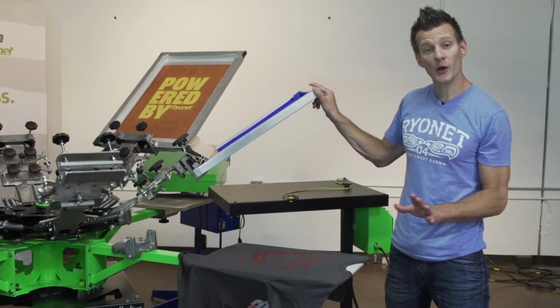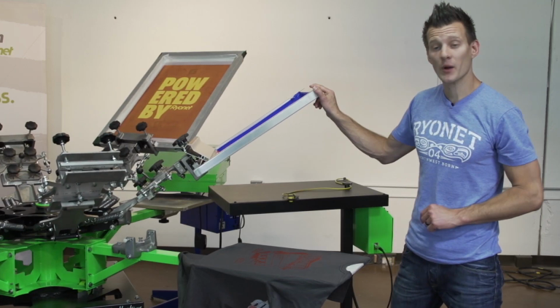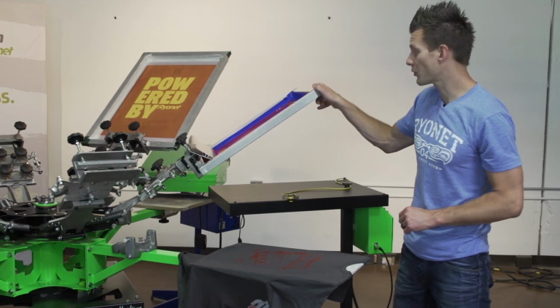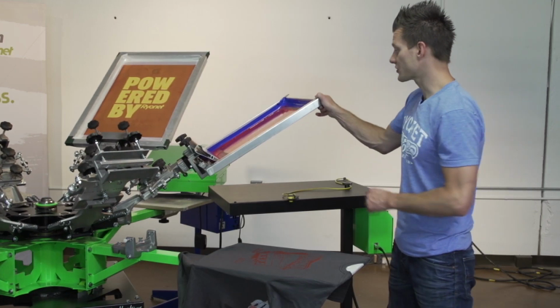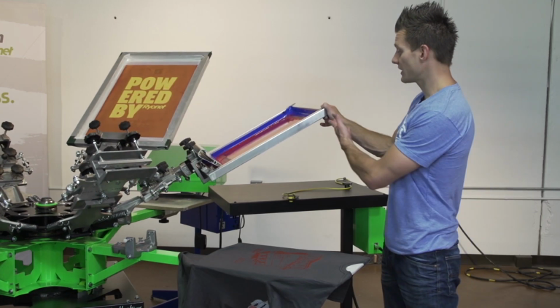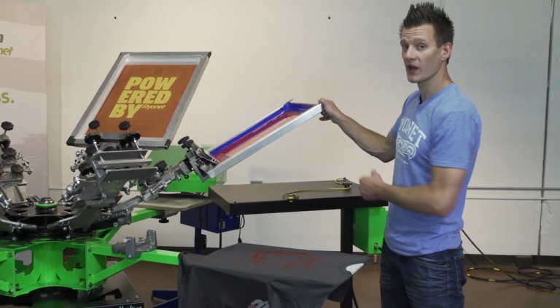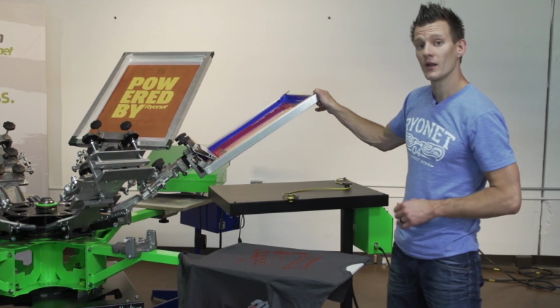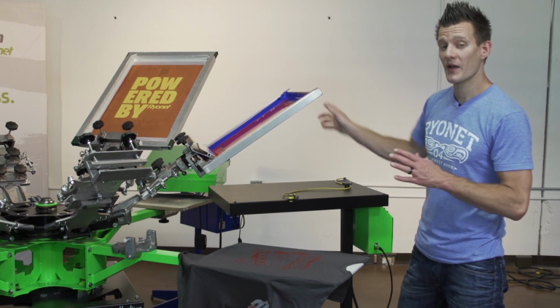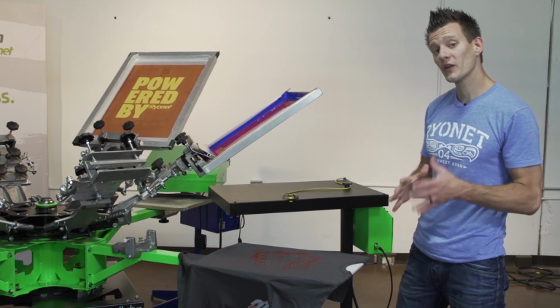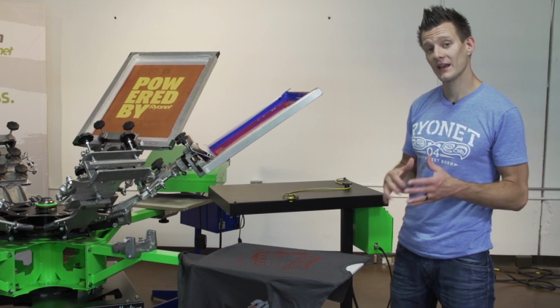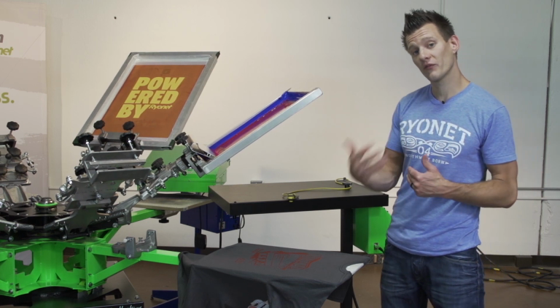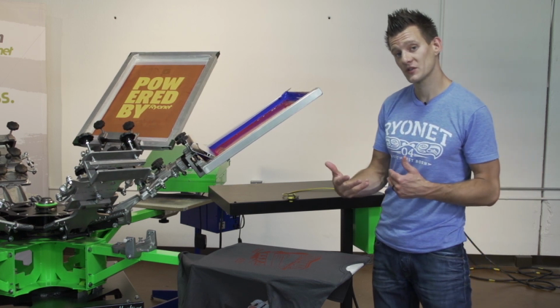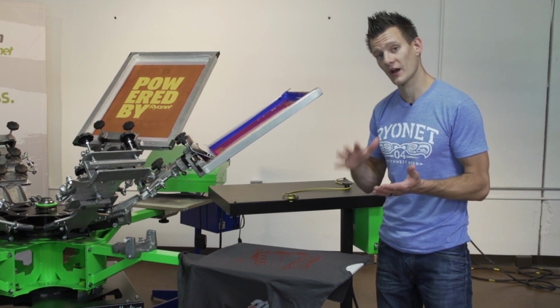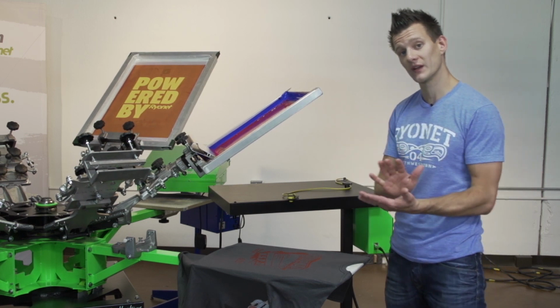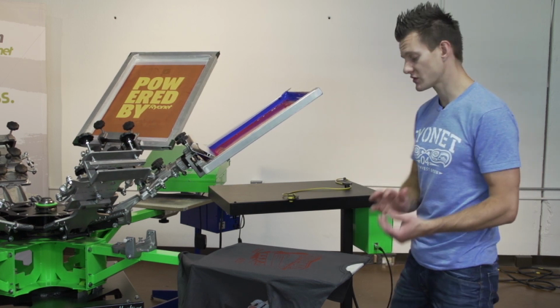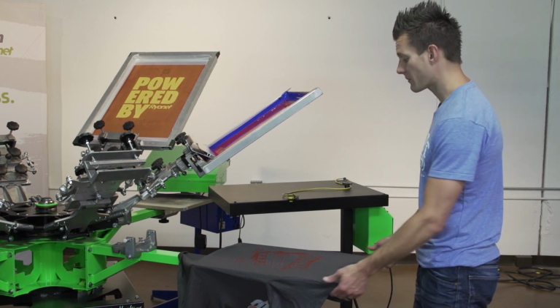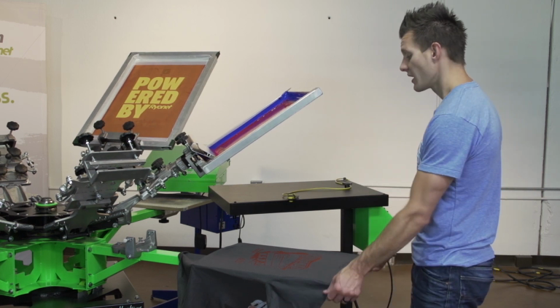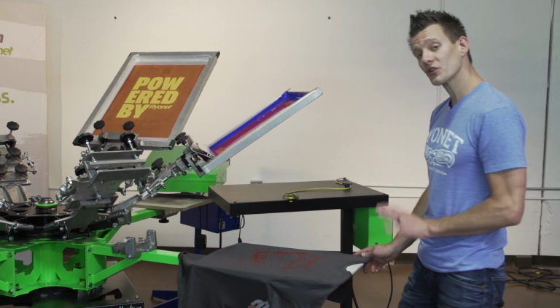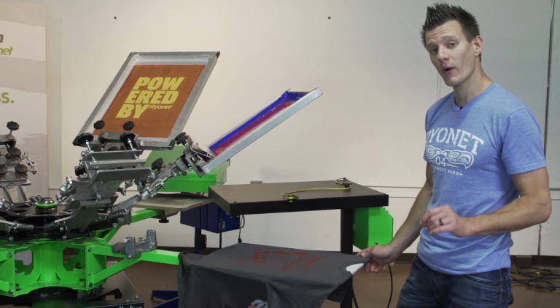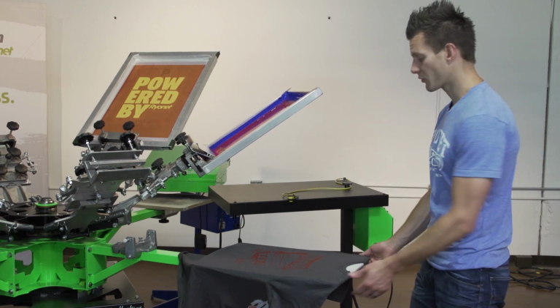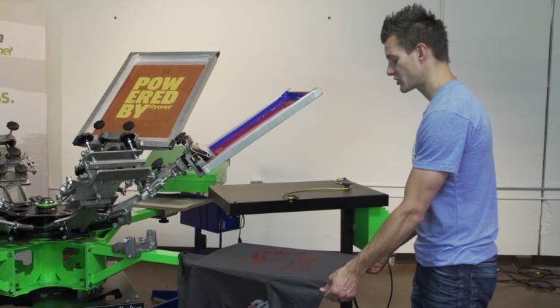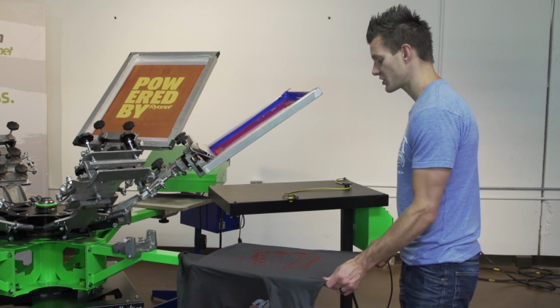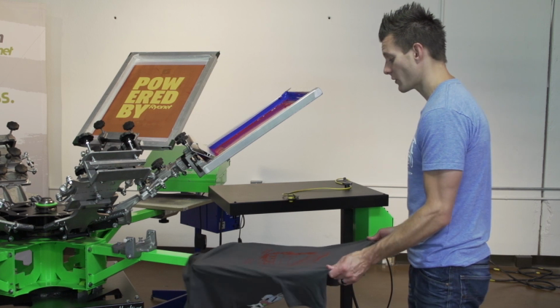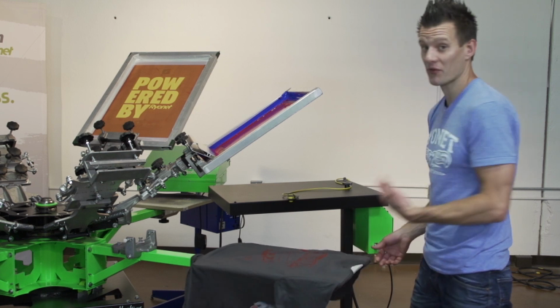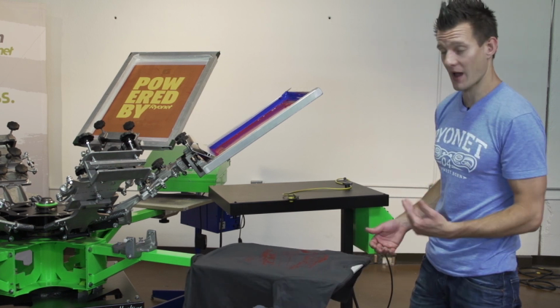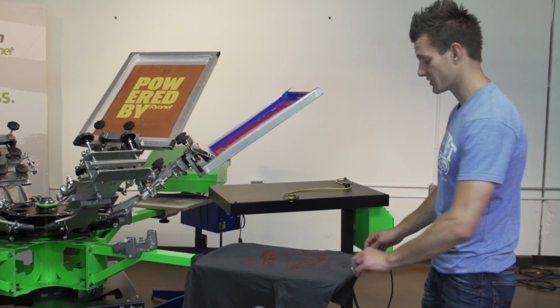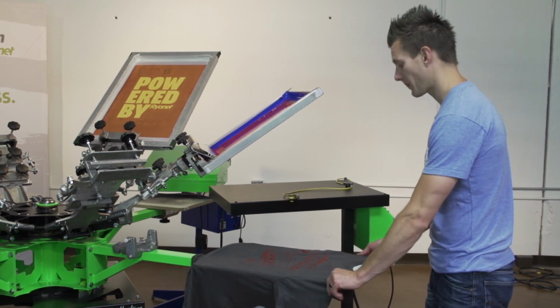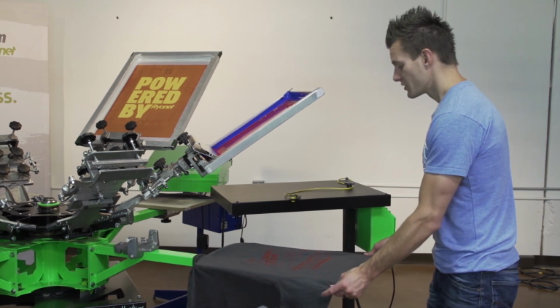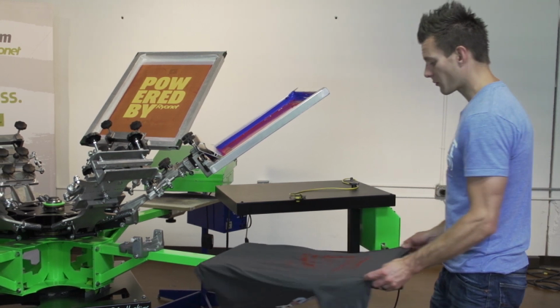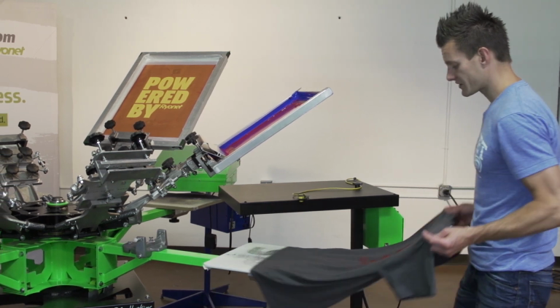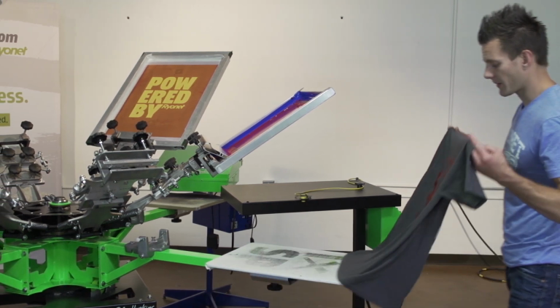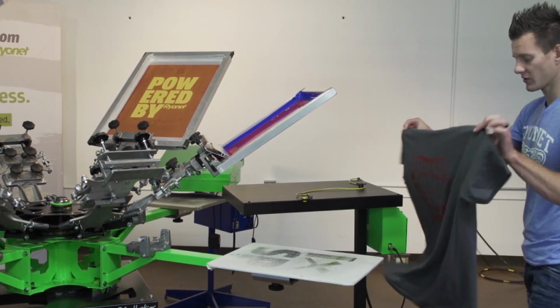After printing, our screen is flooded. If we have a healthy amount of ink in the flood position — not driven into the screen mesh — it will stay wet if we're doing a job changeover or have to step away. Now that we're done, let's talk about curing.